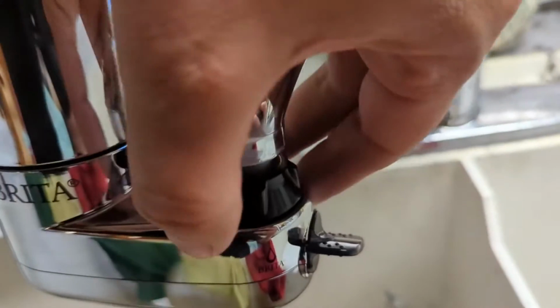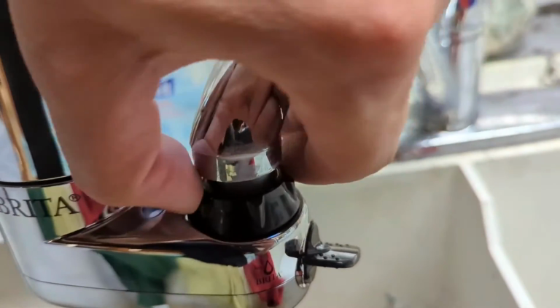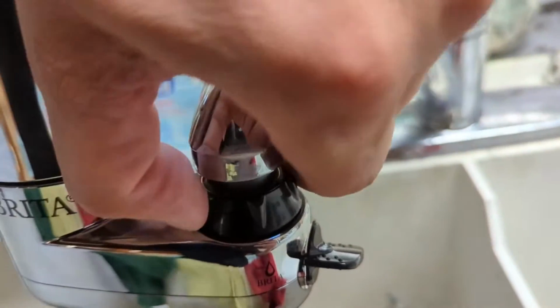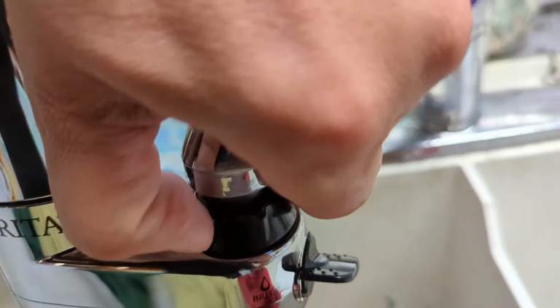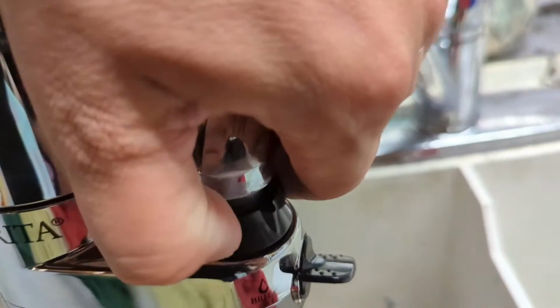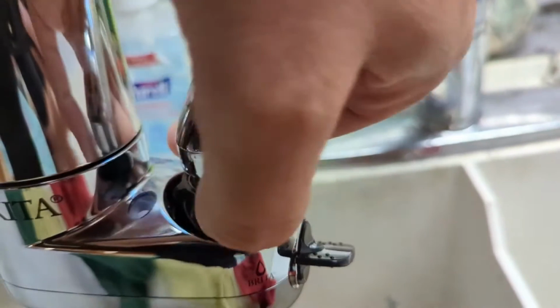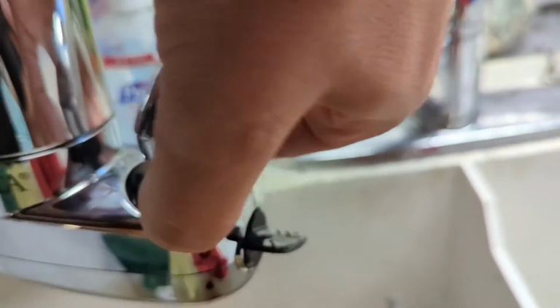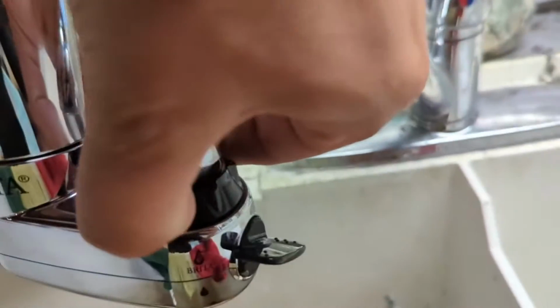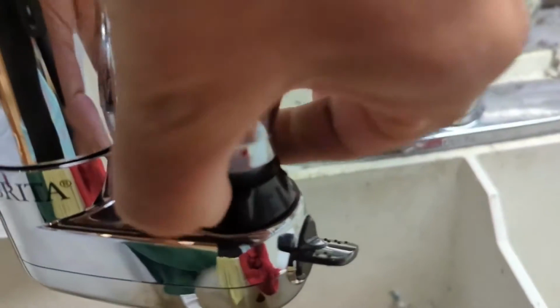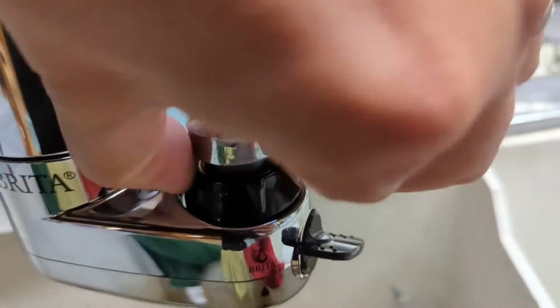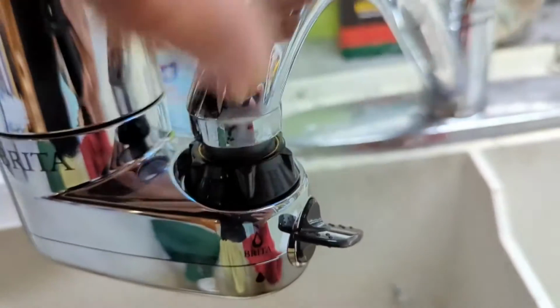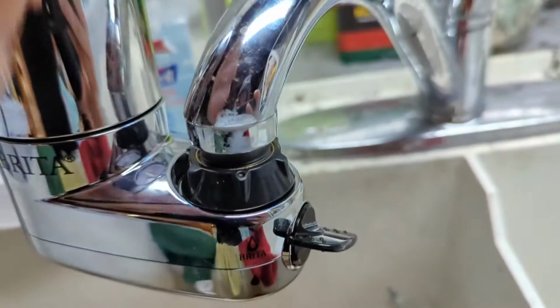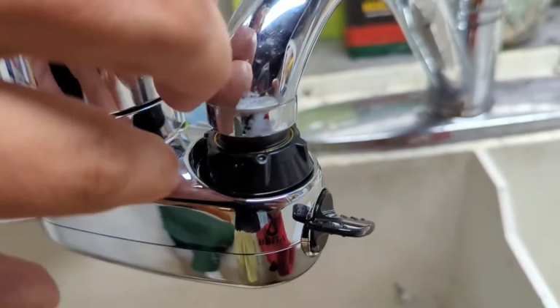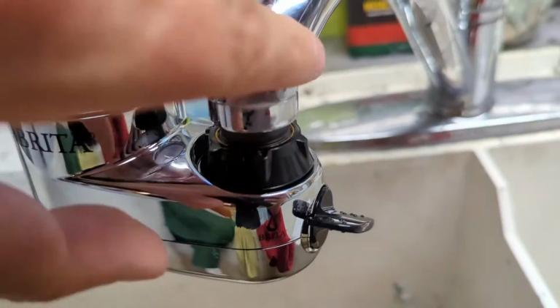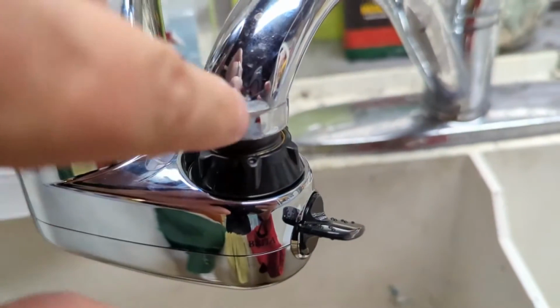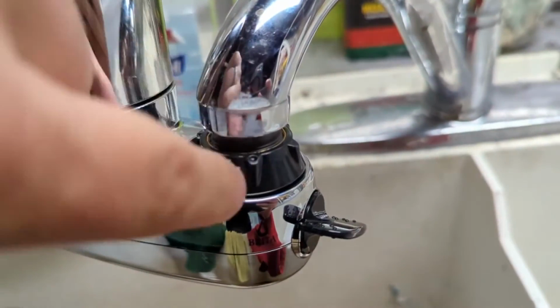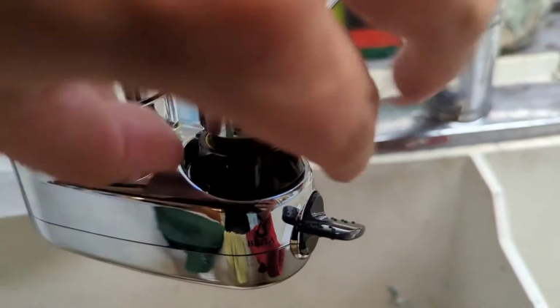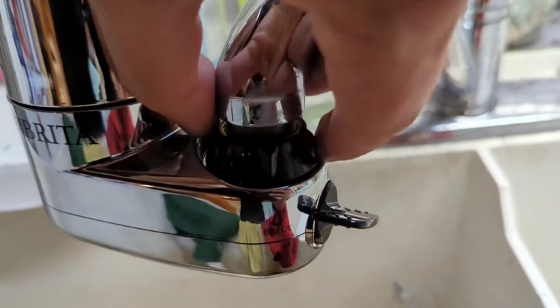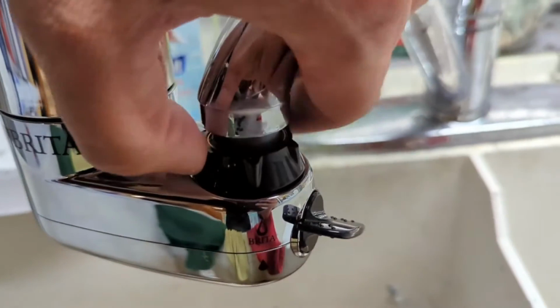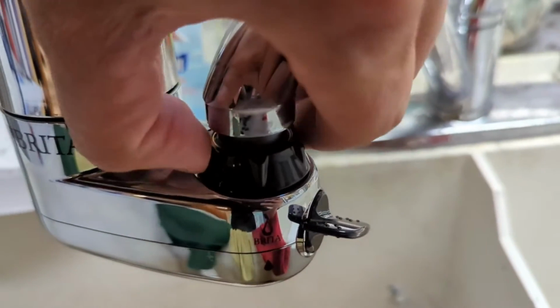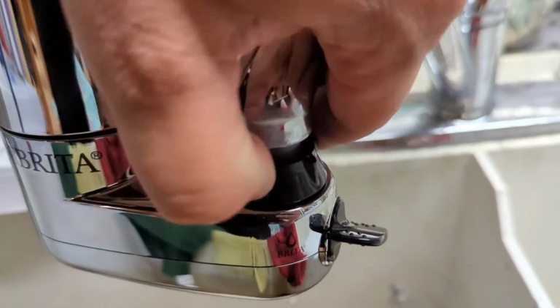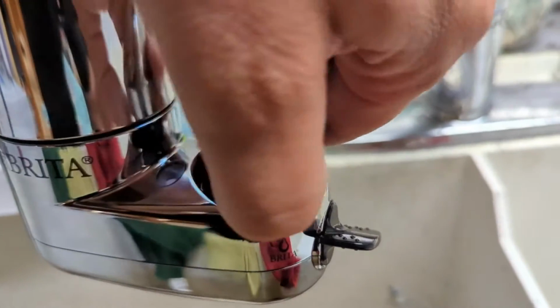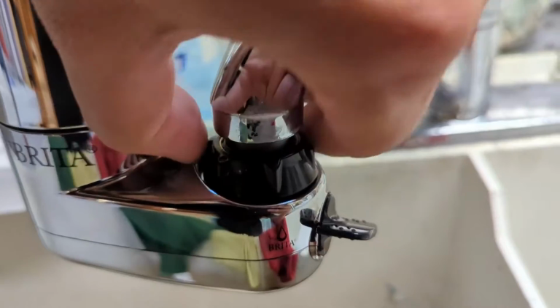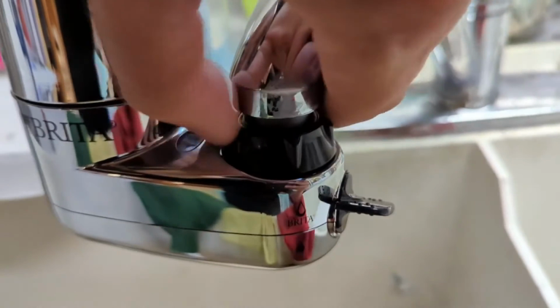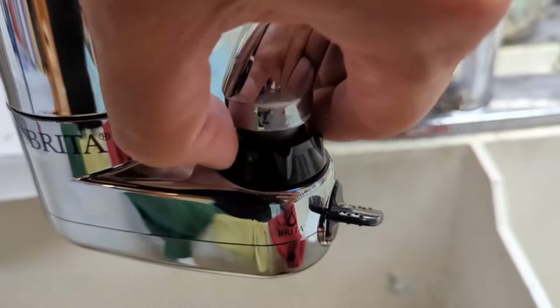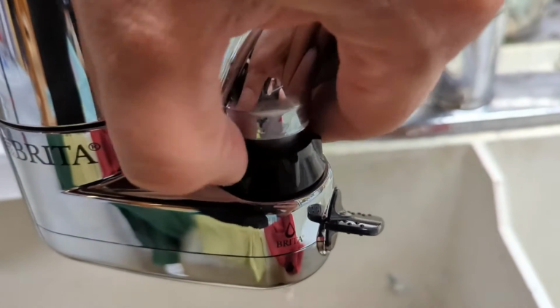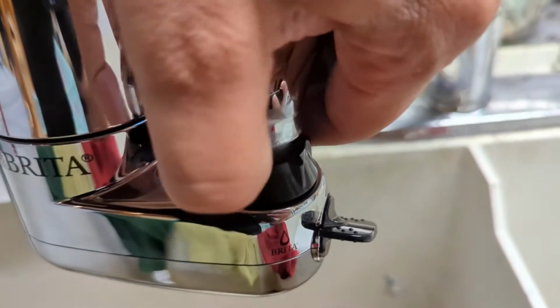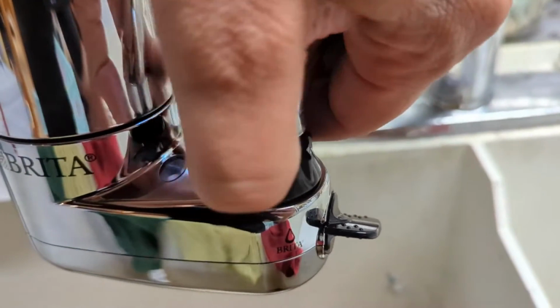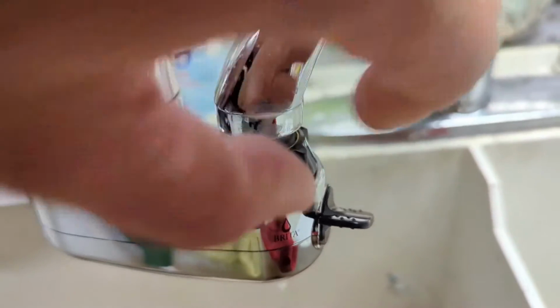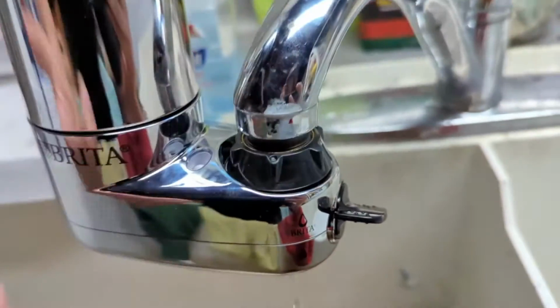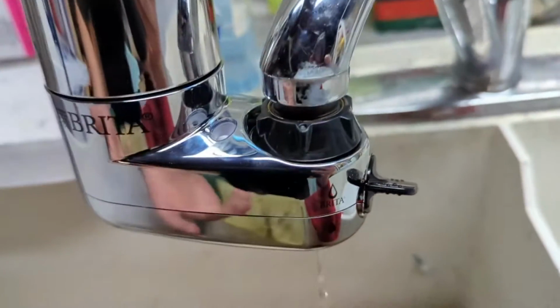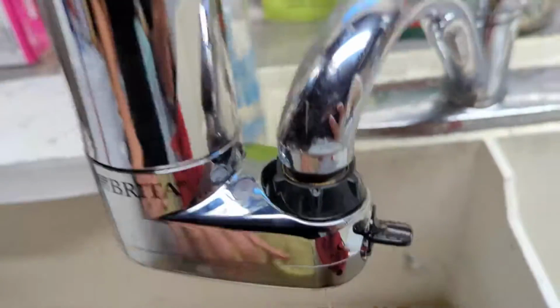This little collar here rotates freely. All I had to do was once that was in, rotate the collar, tighten it up, and now it's installed.